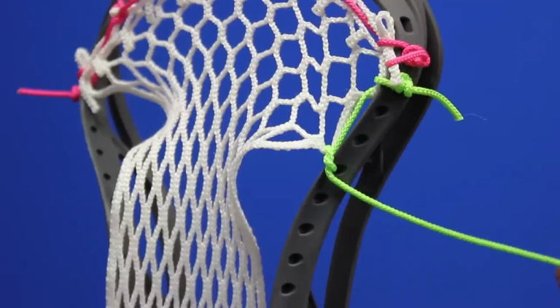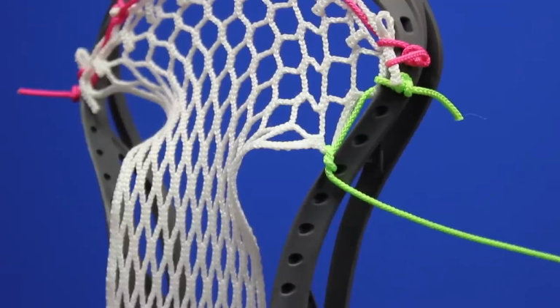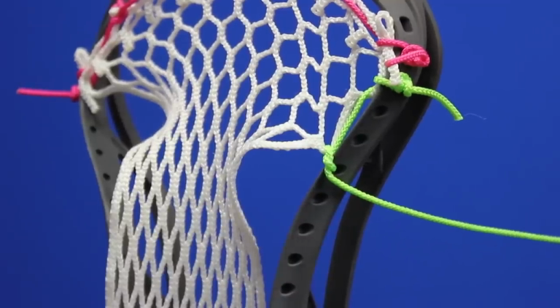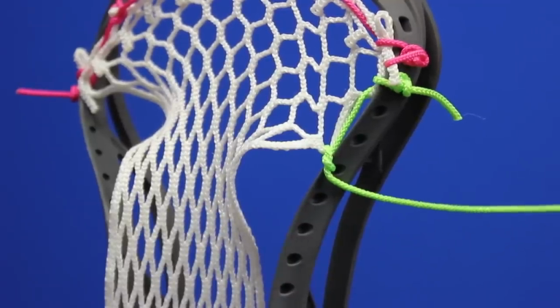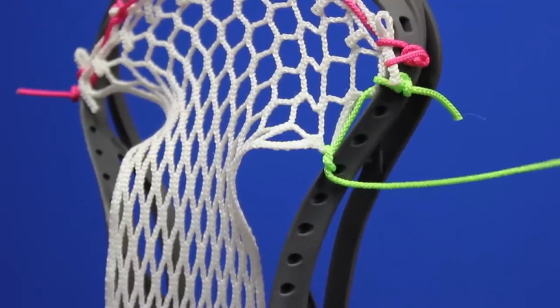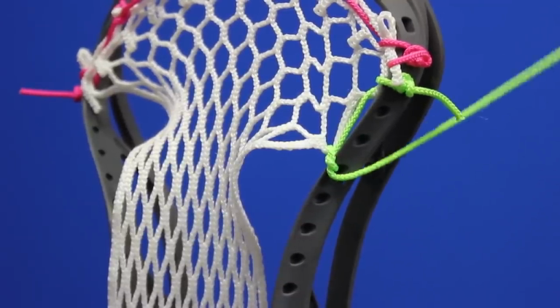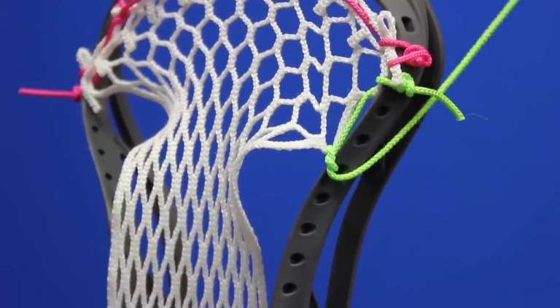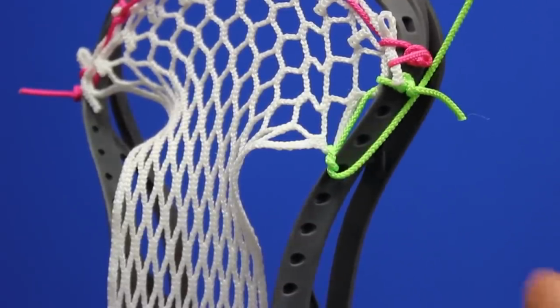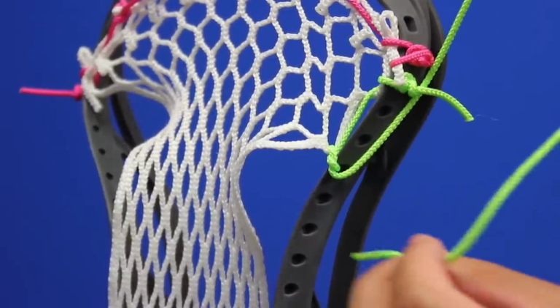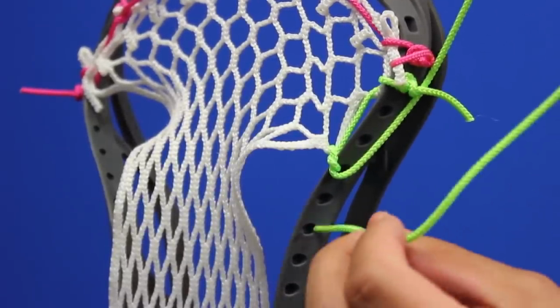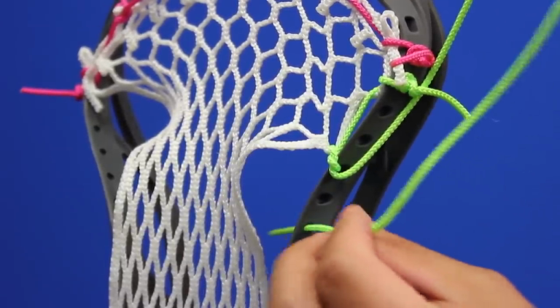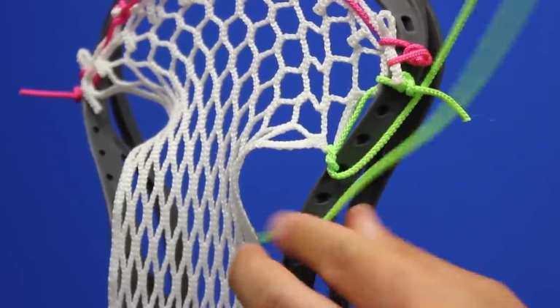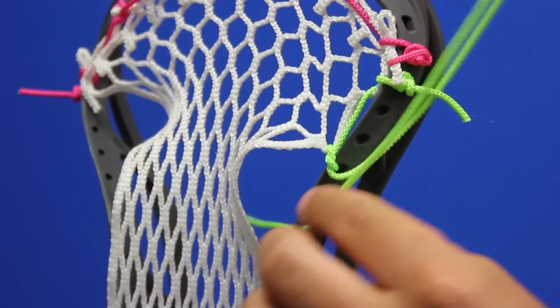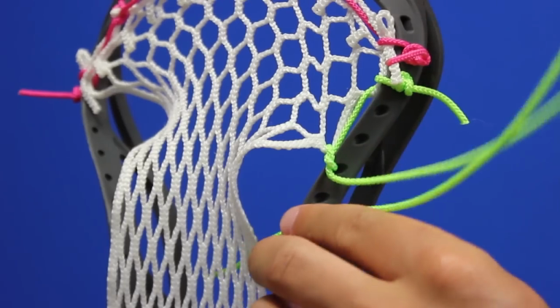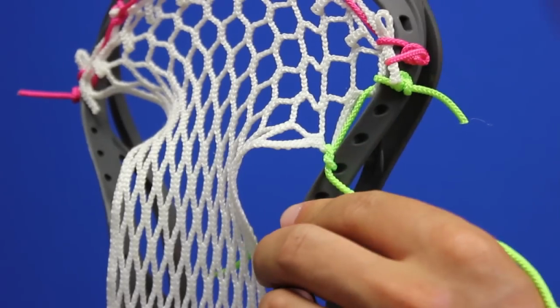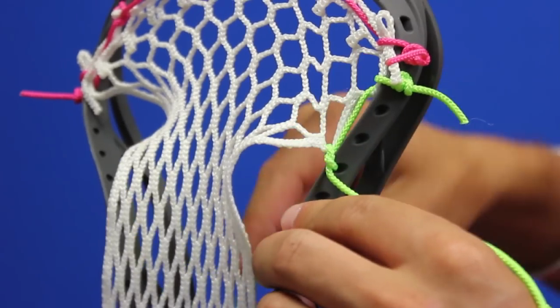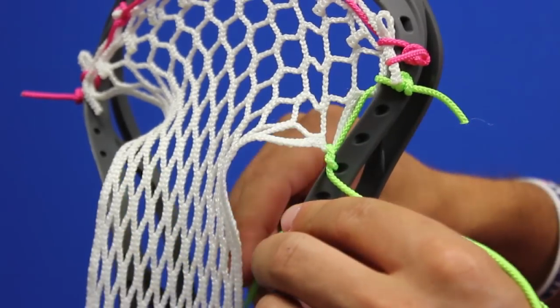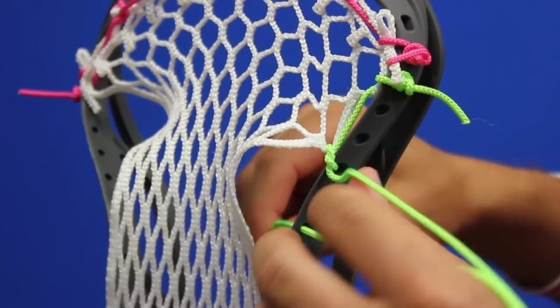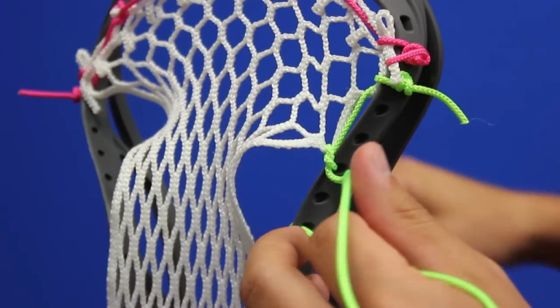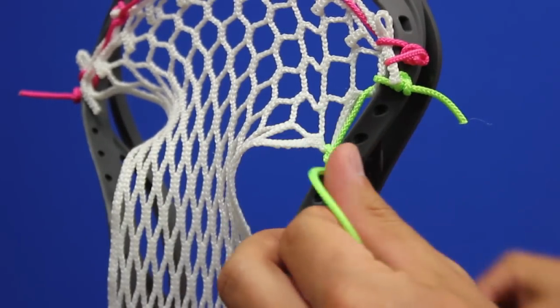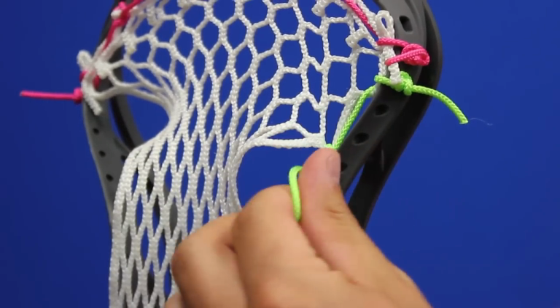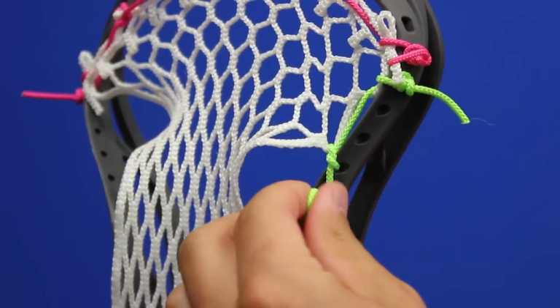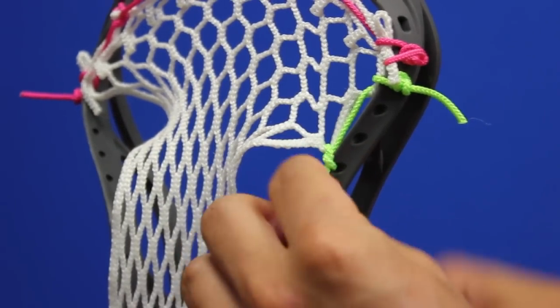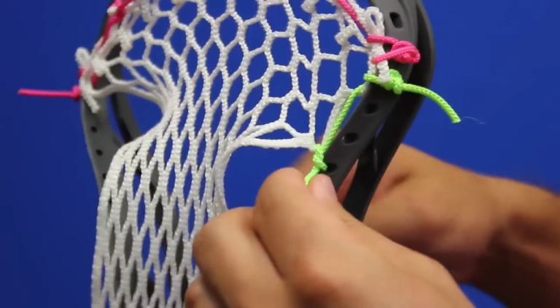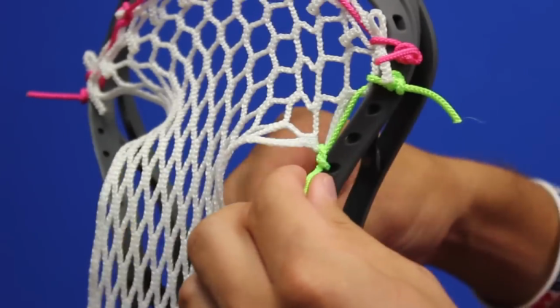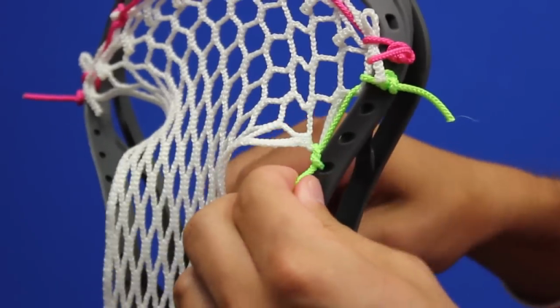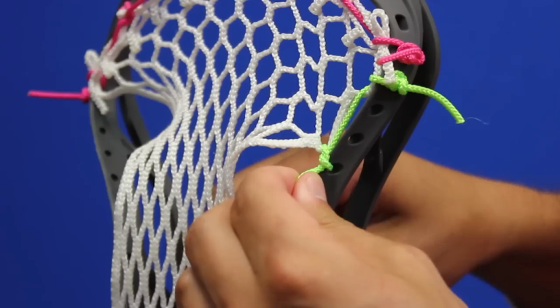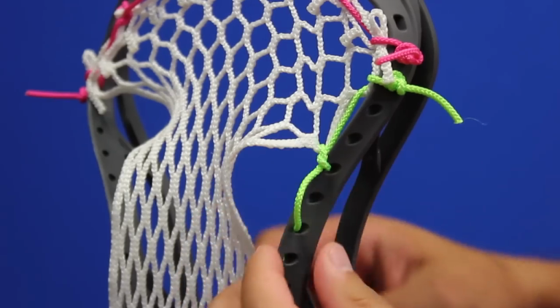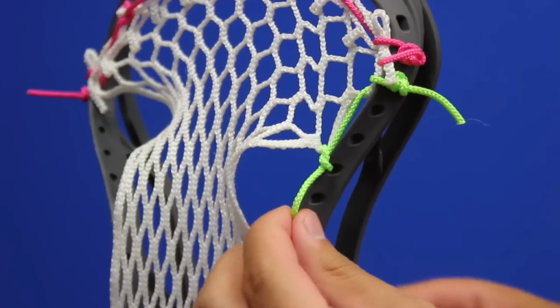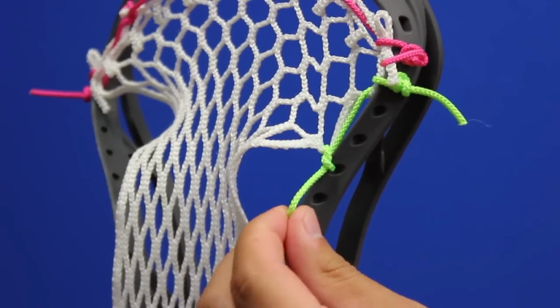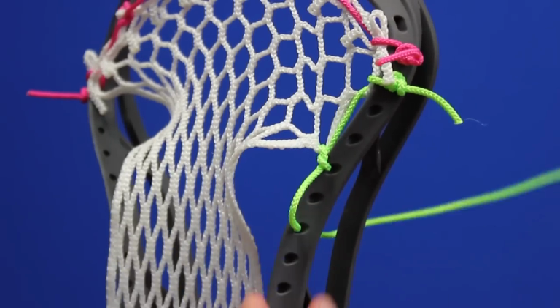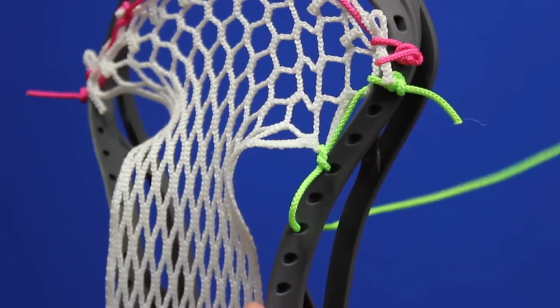Today we're going to learn how to string a basic sidewall knot. Start by taking the string and going through the outside of the sidewall and out through the inside. Leave a little bit of slack or loop that you'll be going around later.